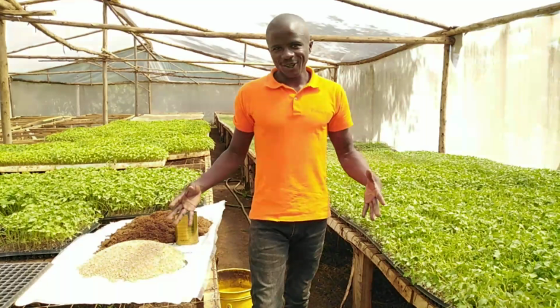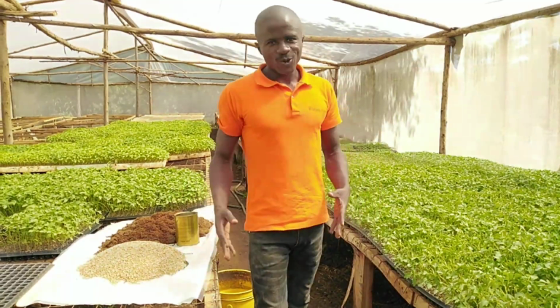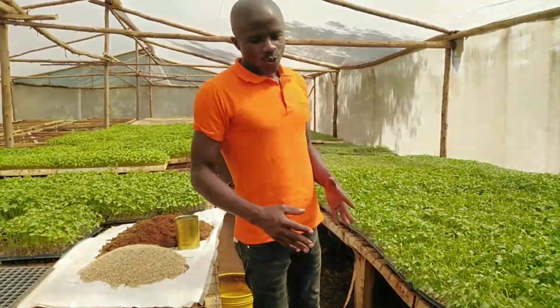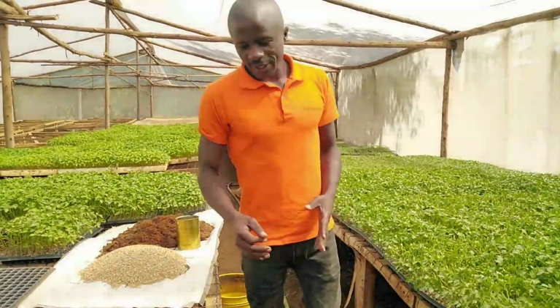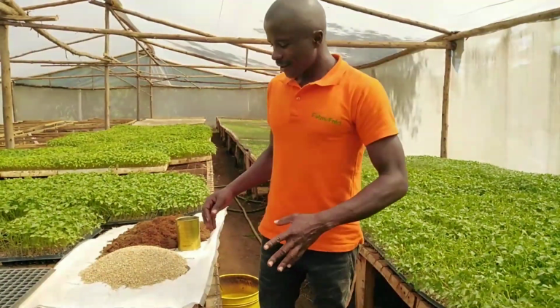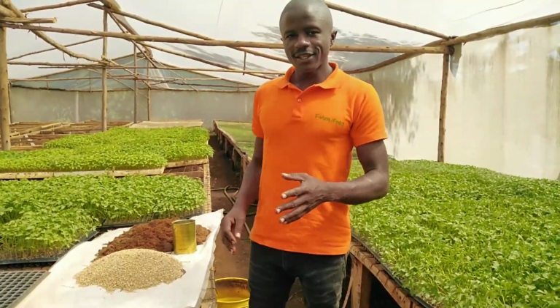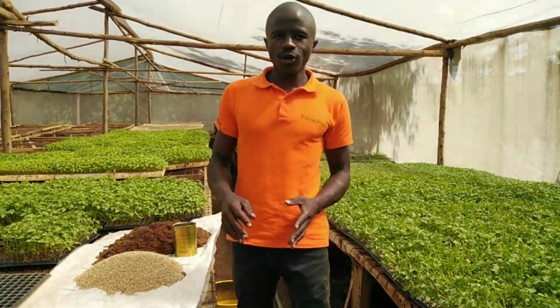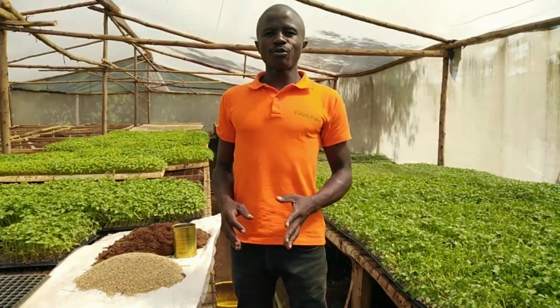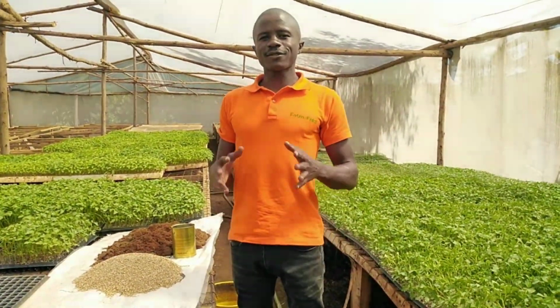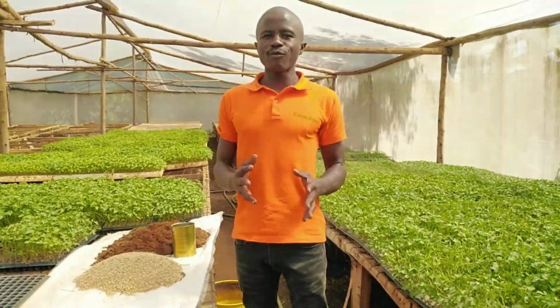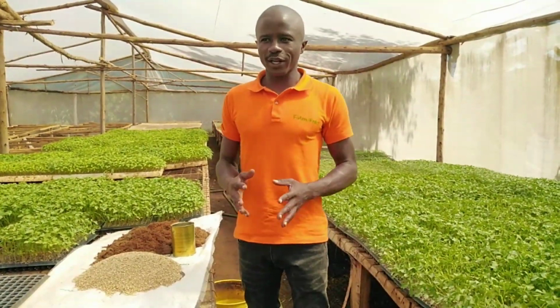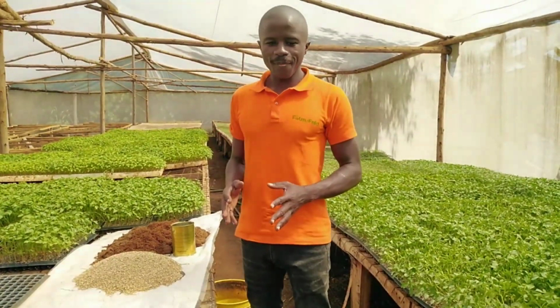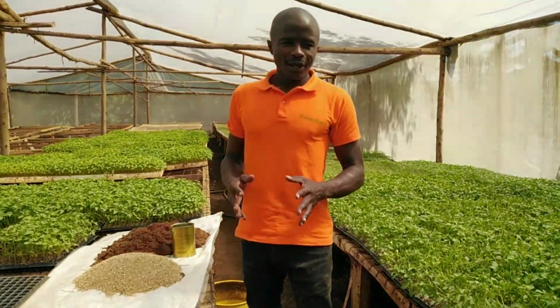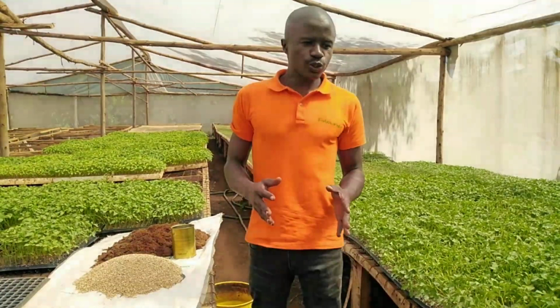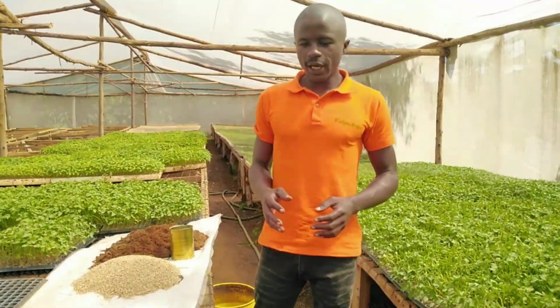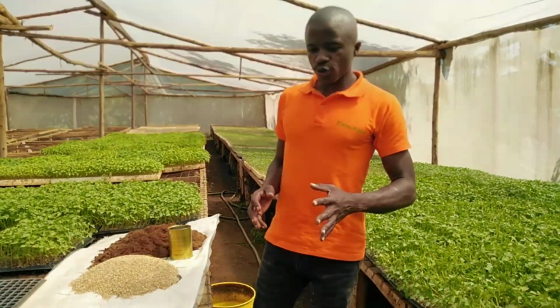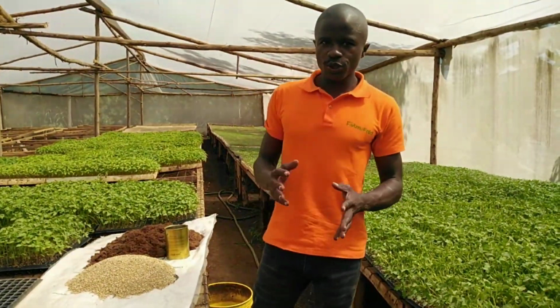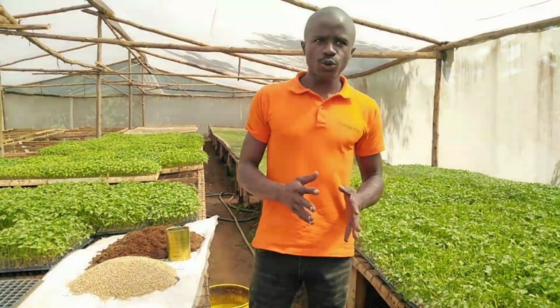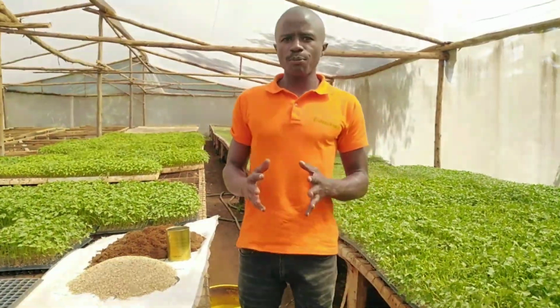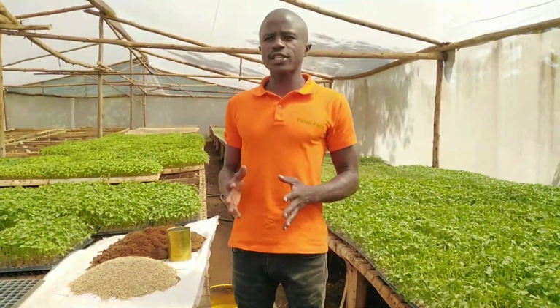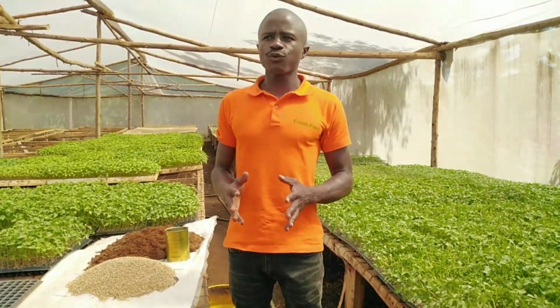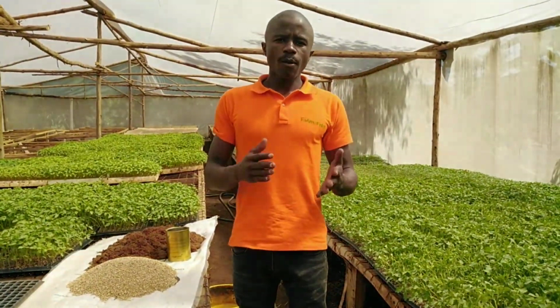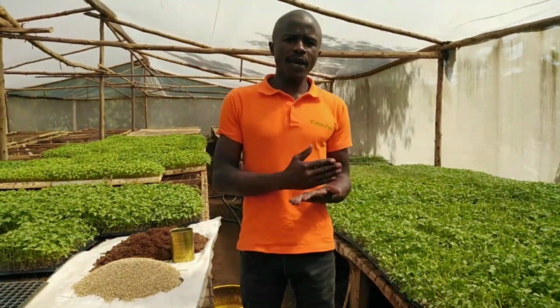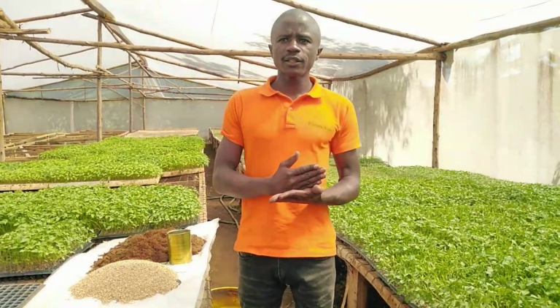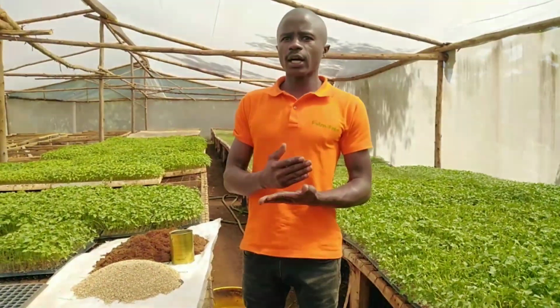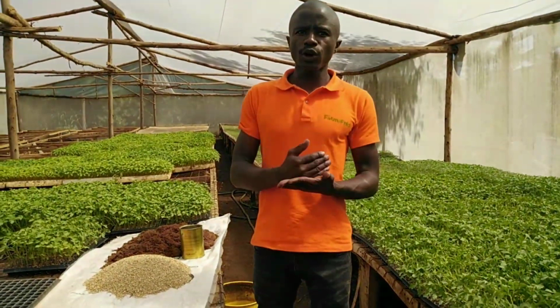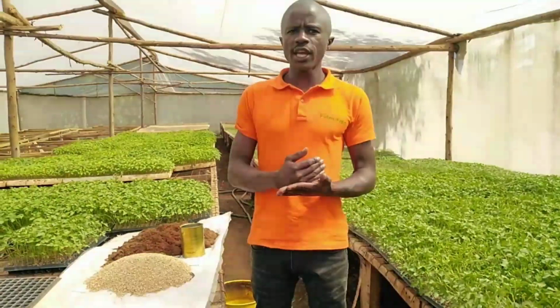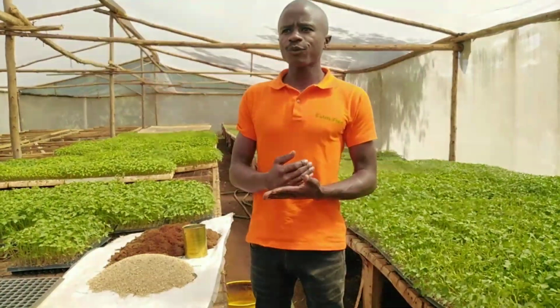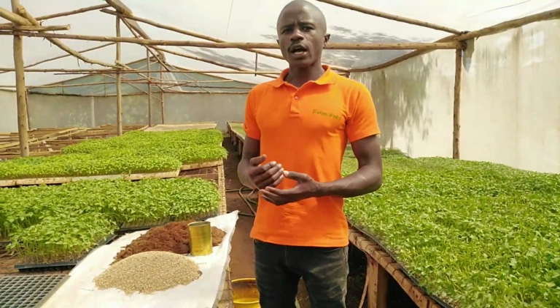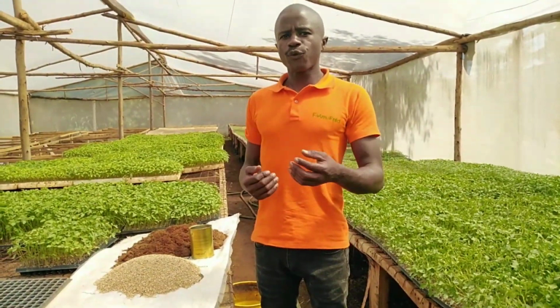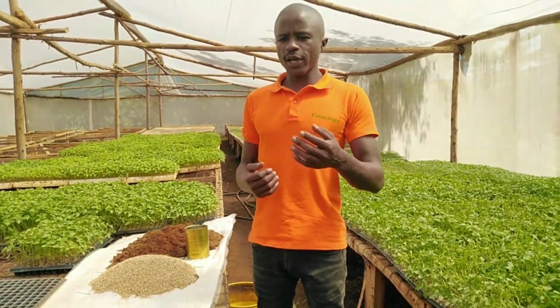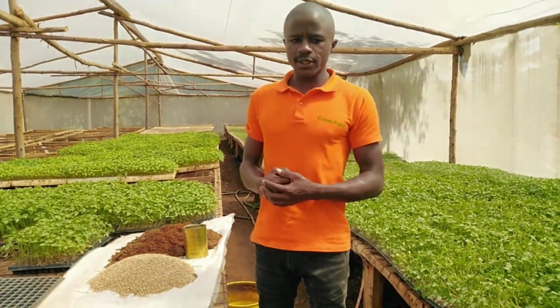Hello, welcome again. This is Agronomist Farm with Fred. And today I want to take you through a process of preparing a growing media before sowing the seeds.